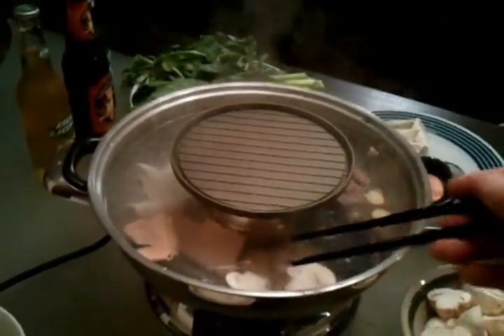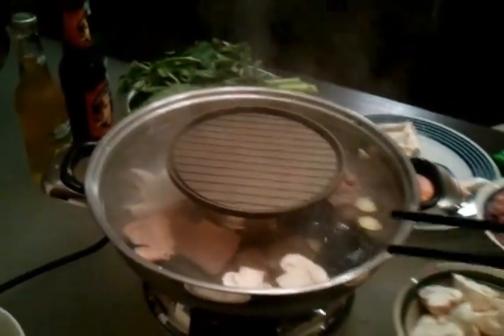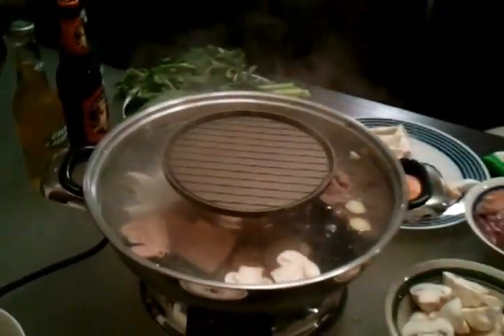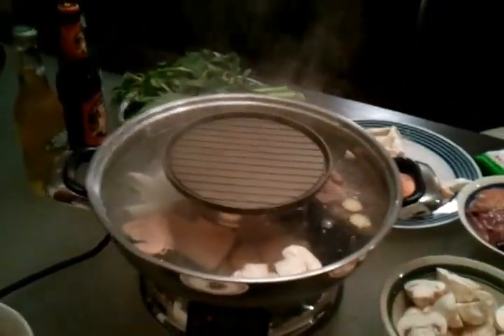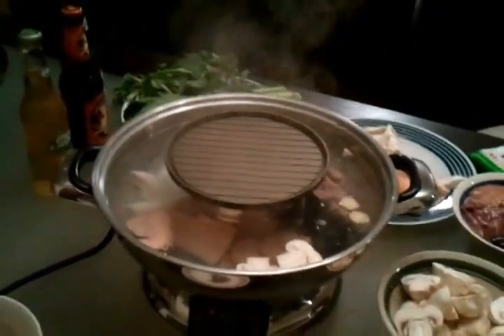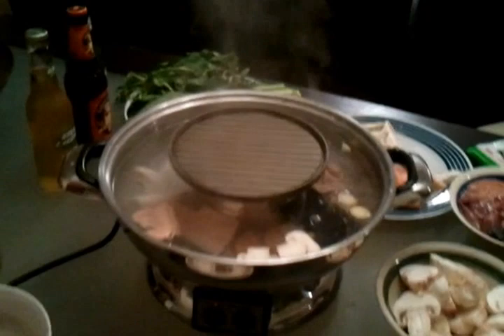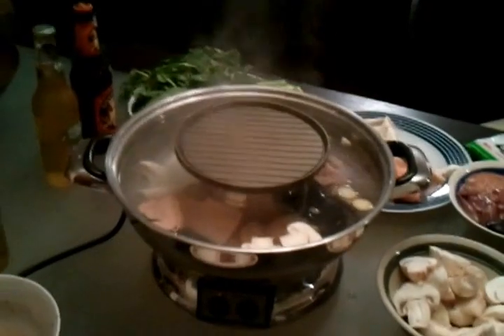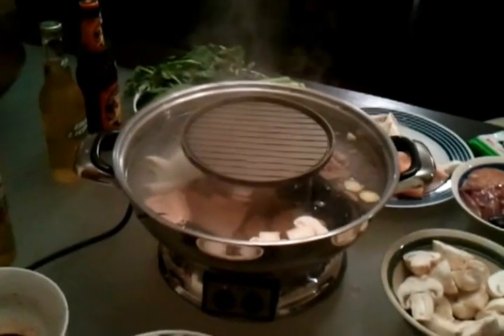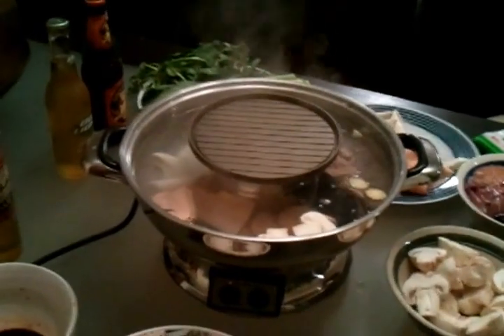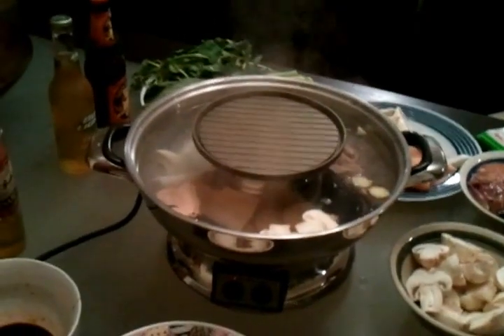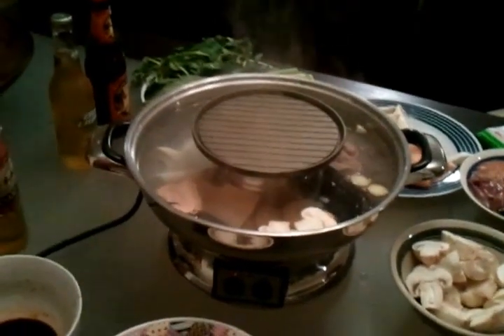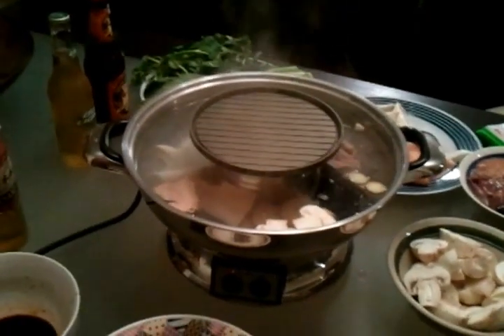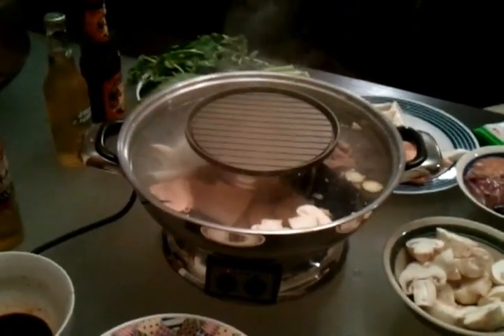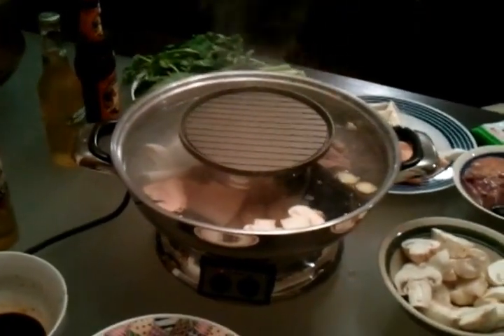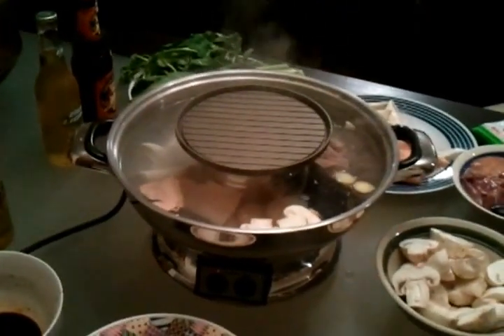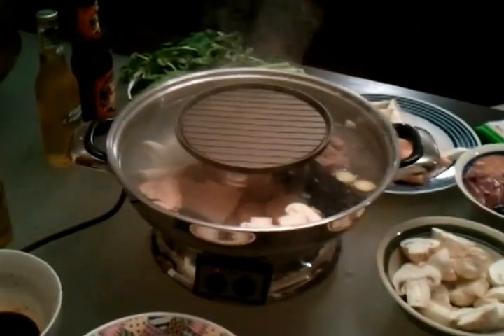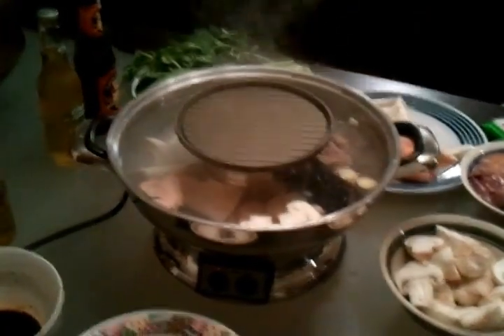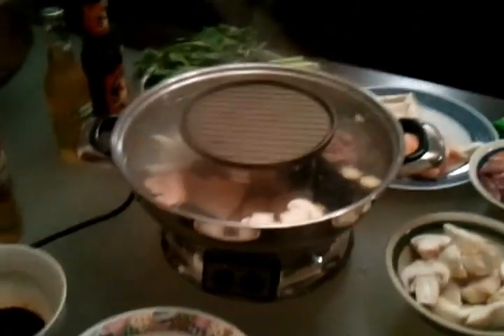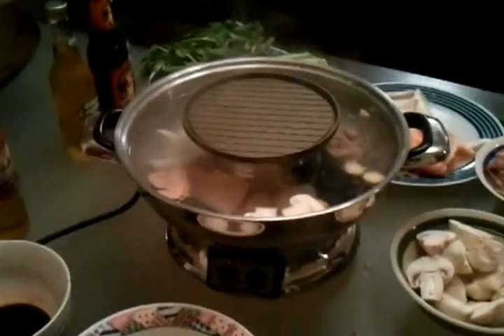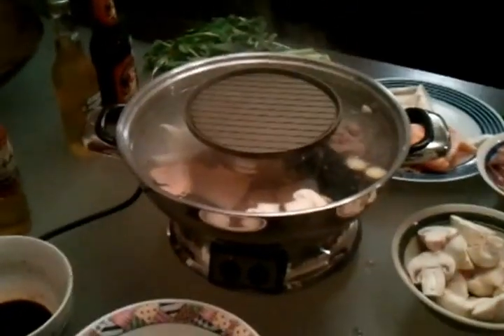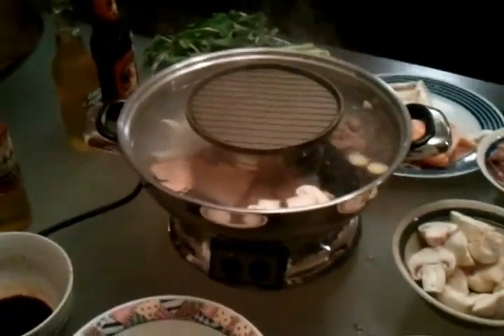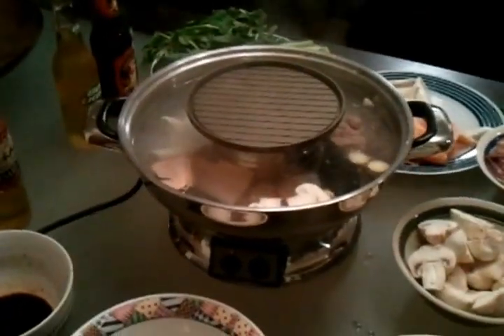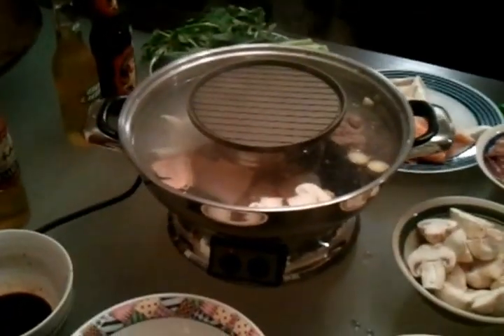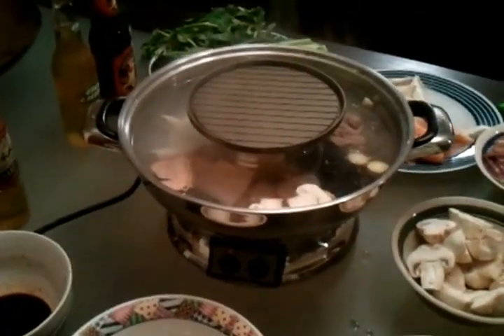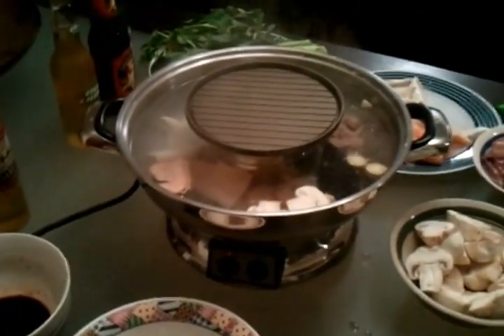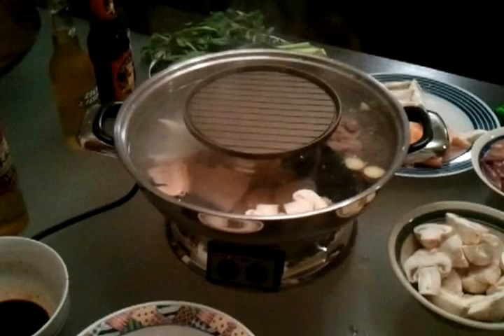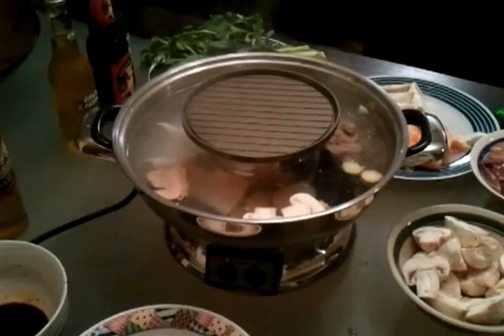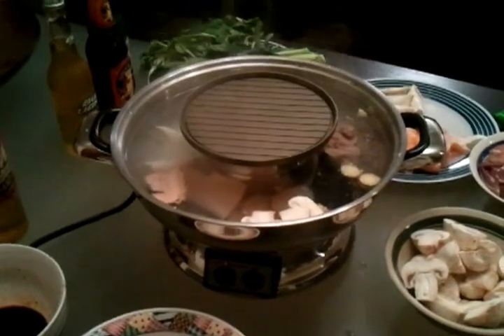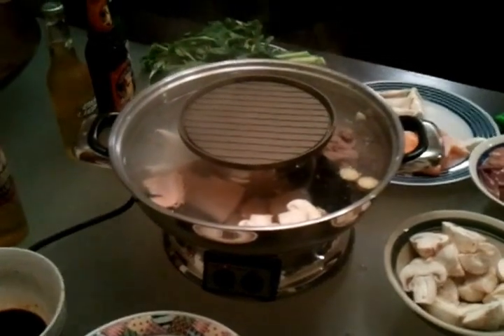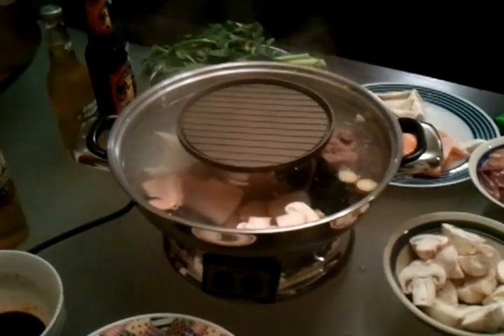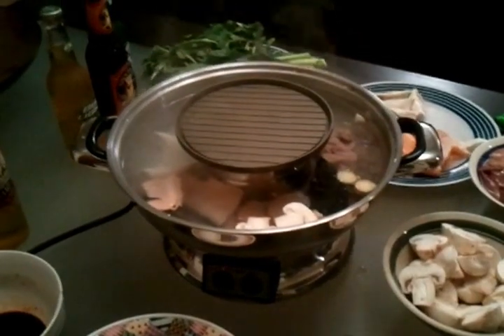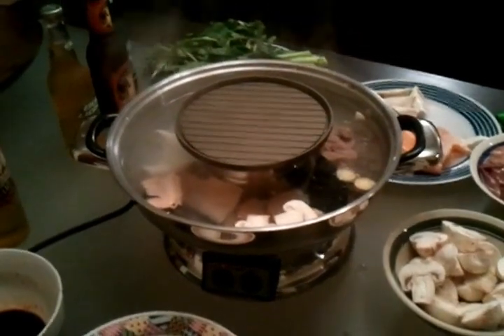Everything seems to be working well. We'll see how long it takes for it to boil since I put semi-hot water in there.